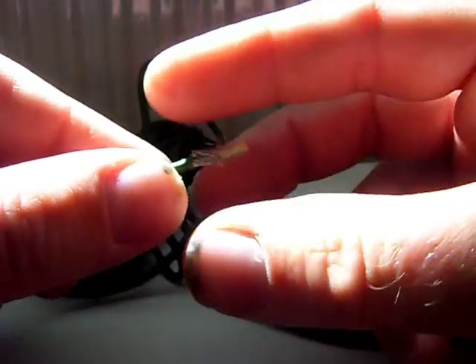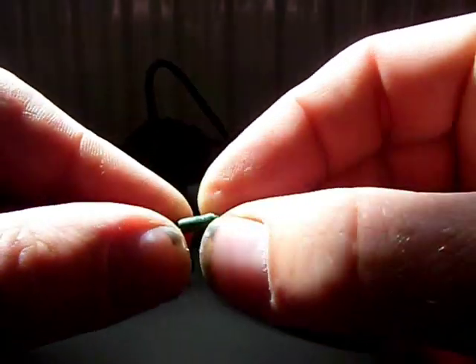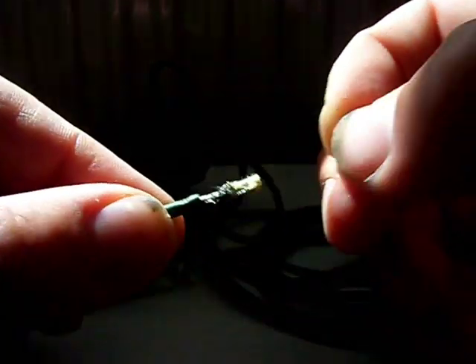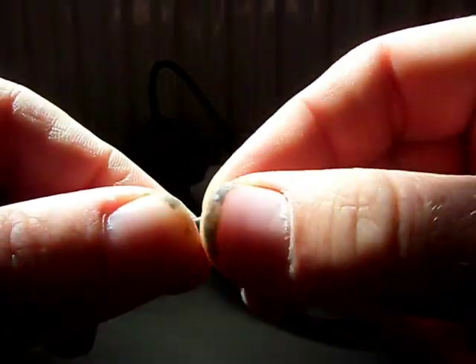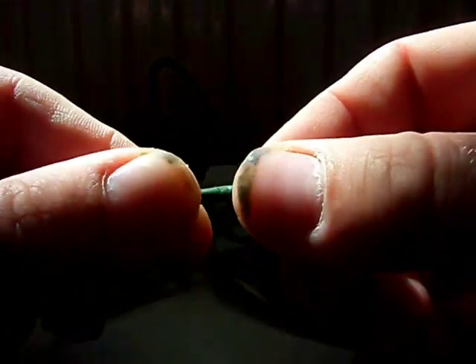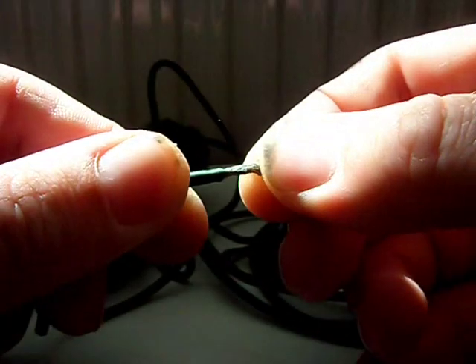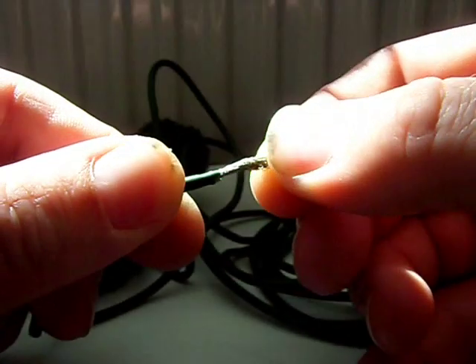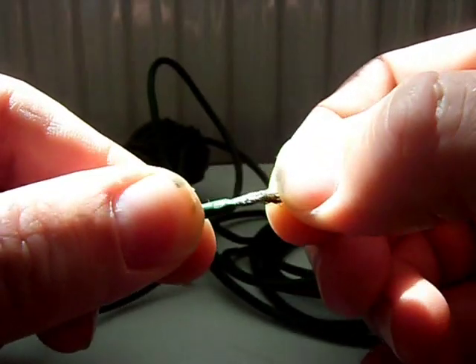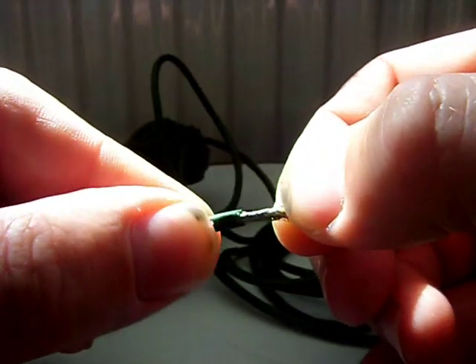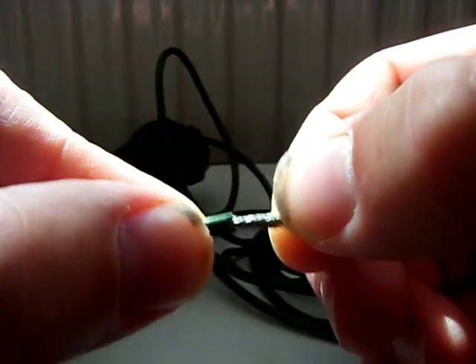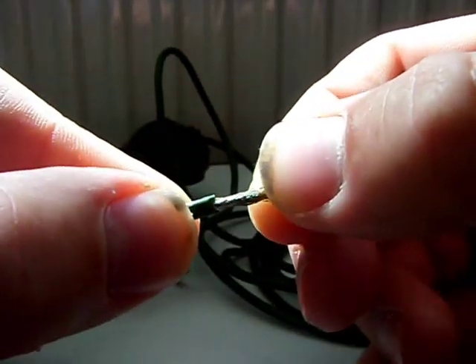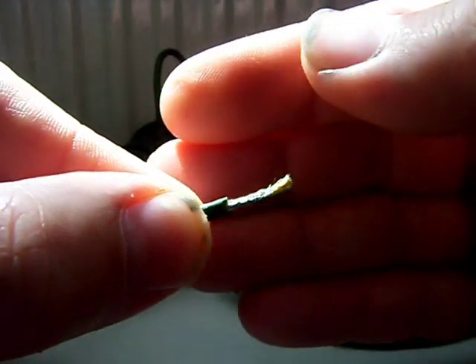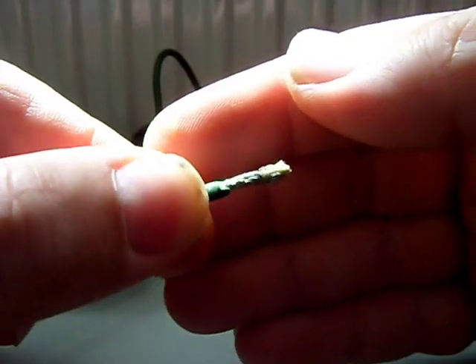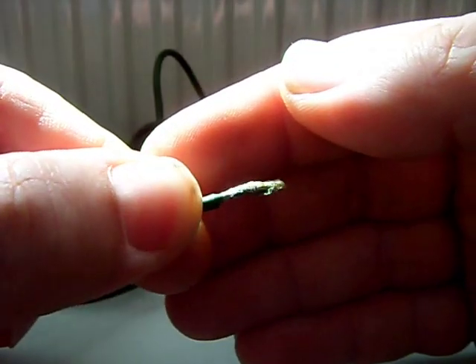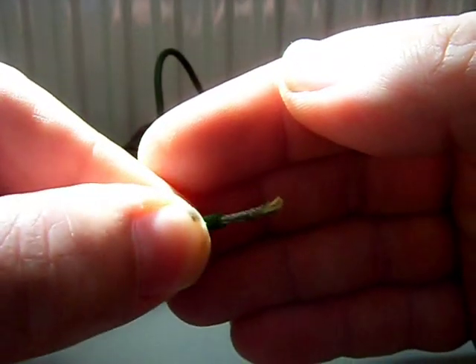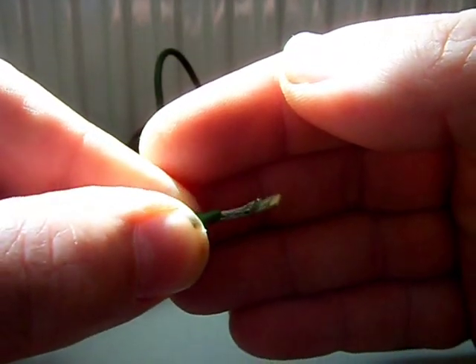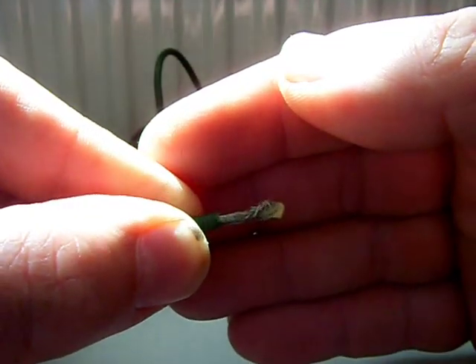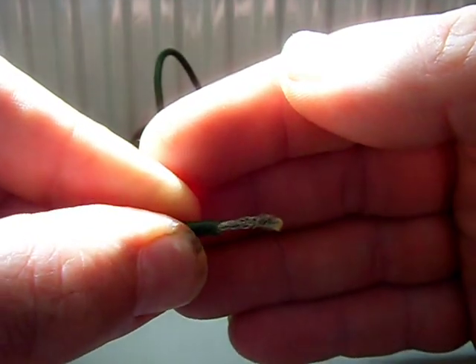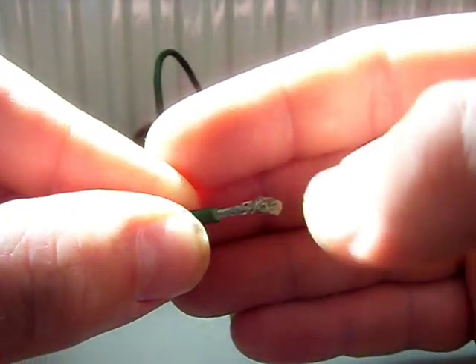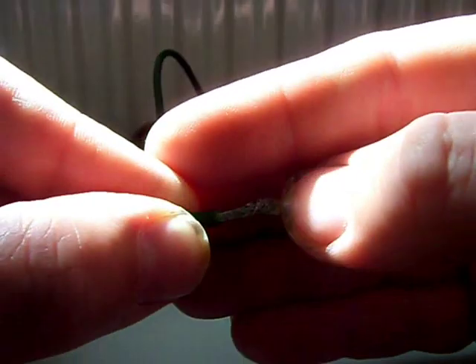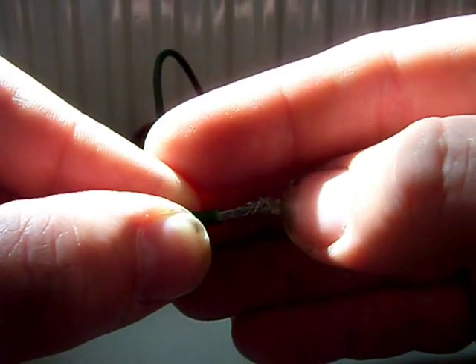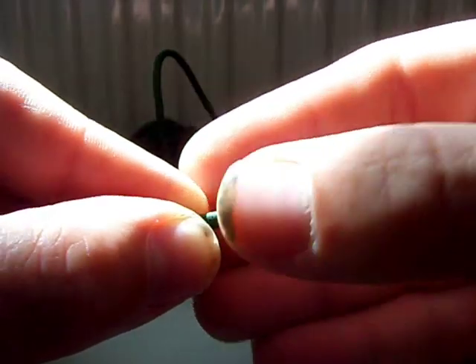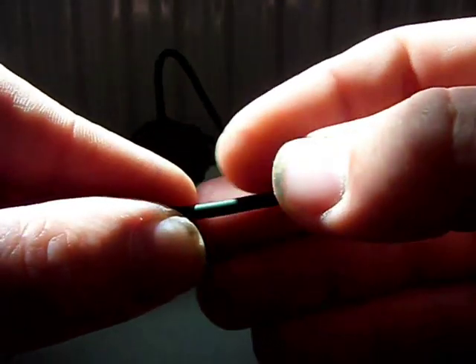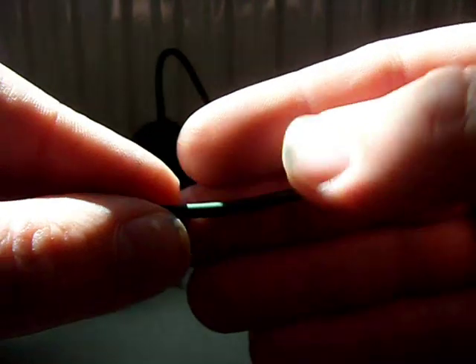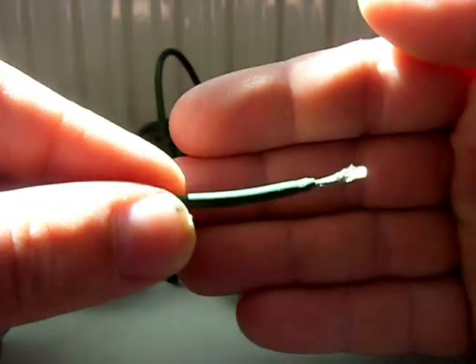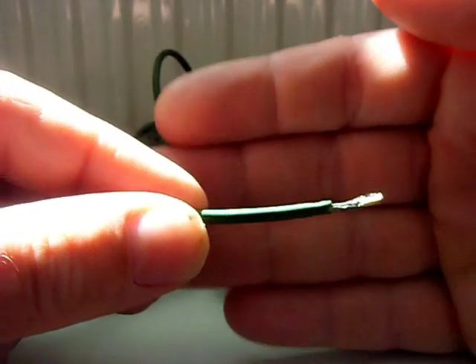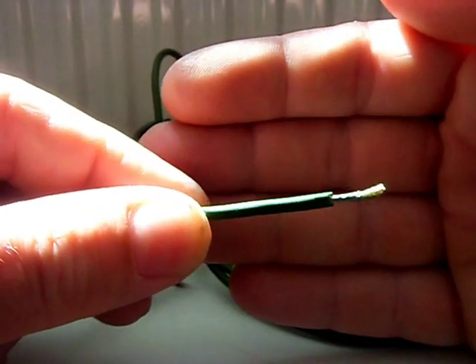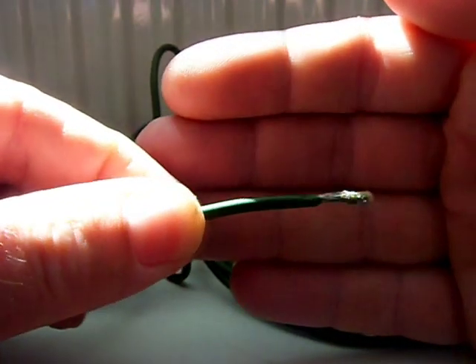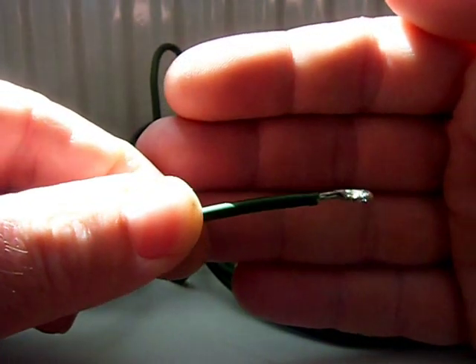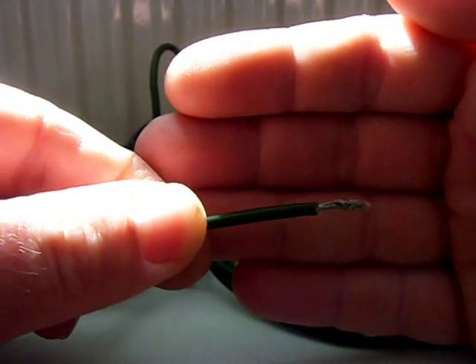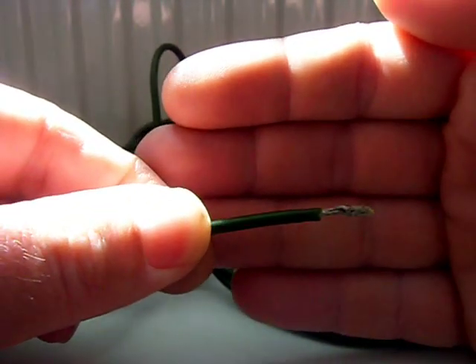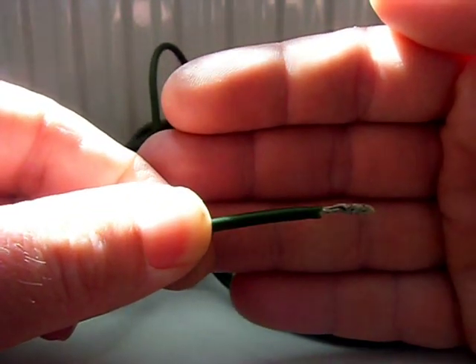This is the light green type, where the silver braid goes all around the Kevlar core. I personally think this is the better type of wire to get.